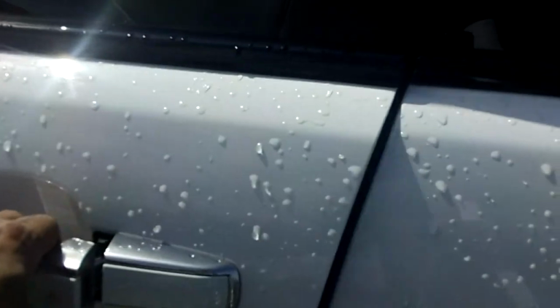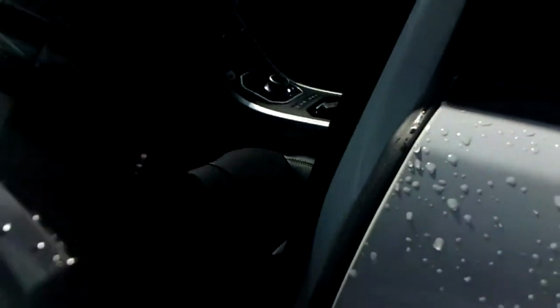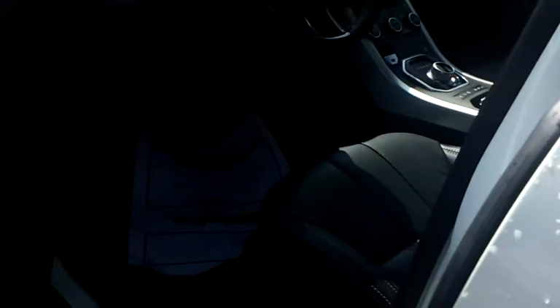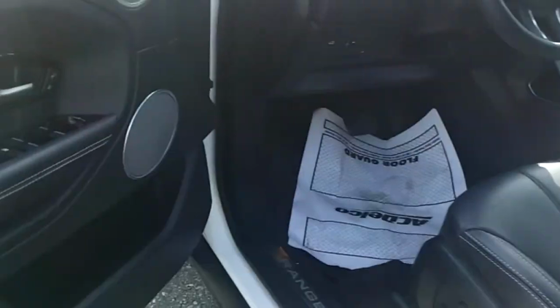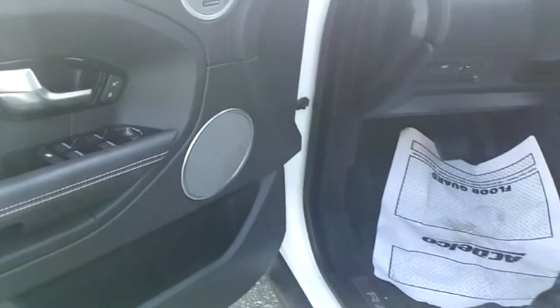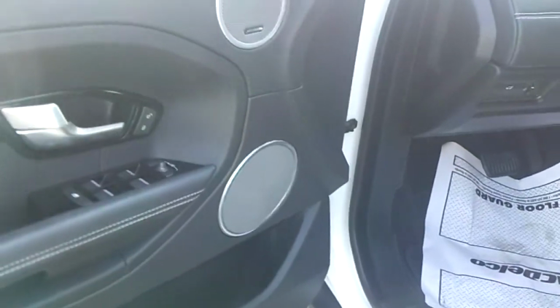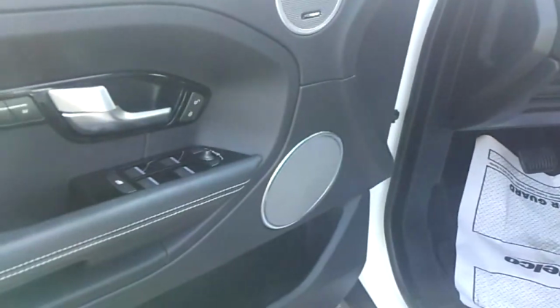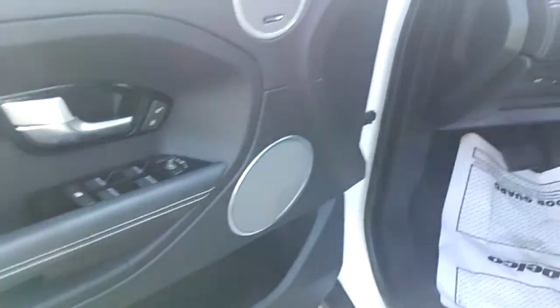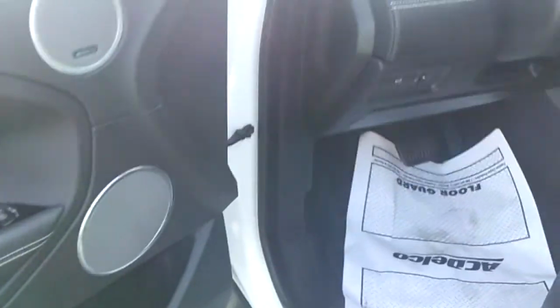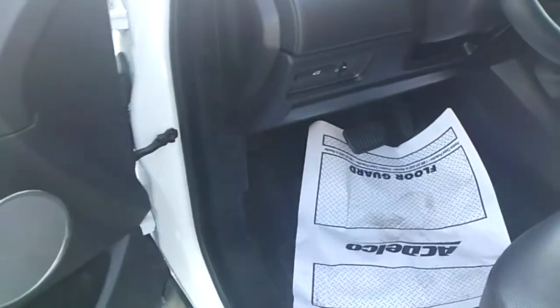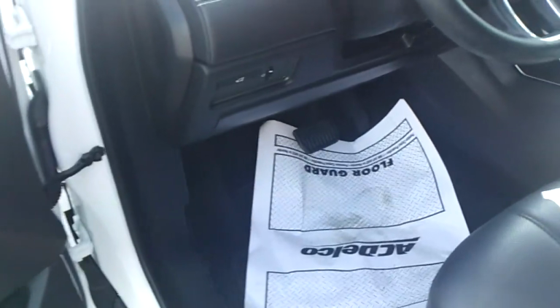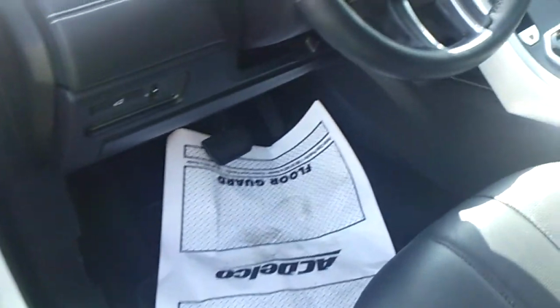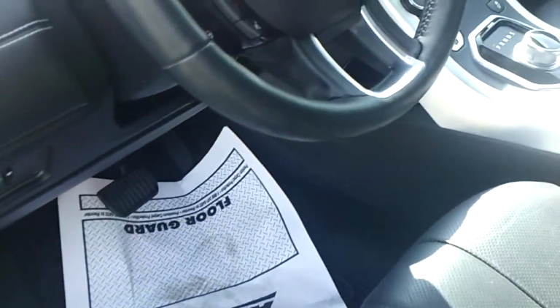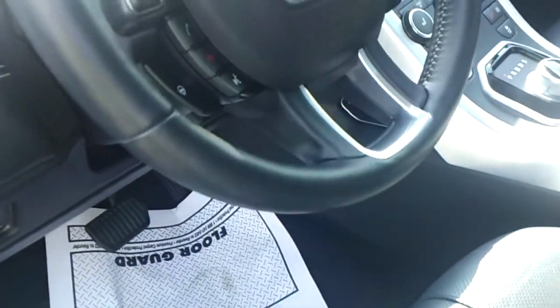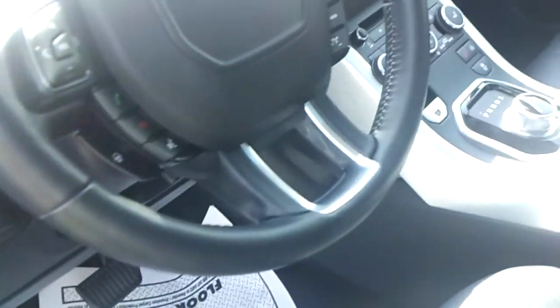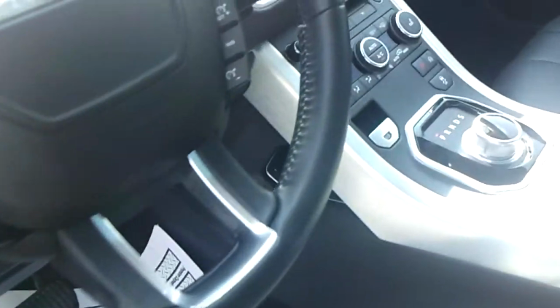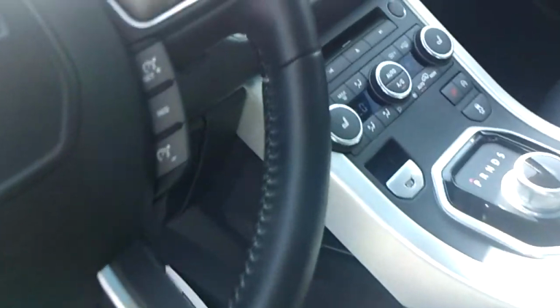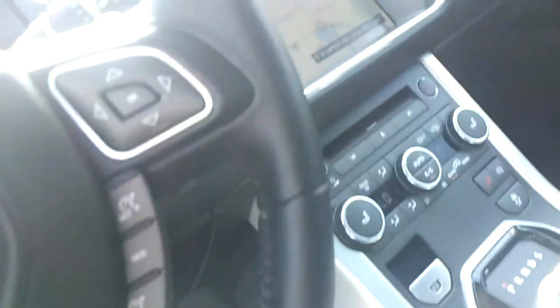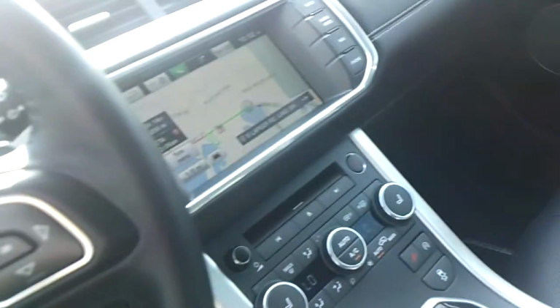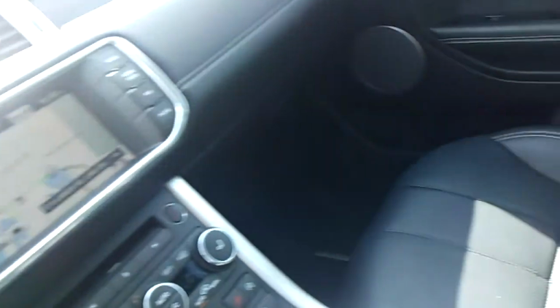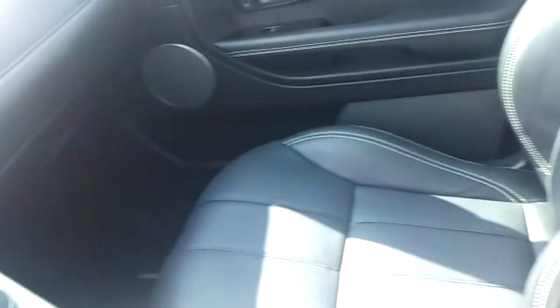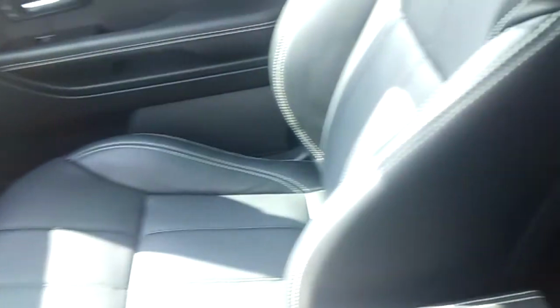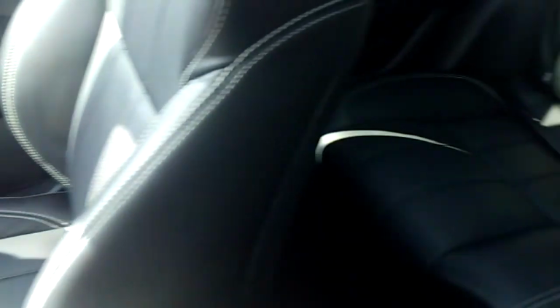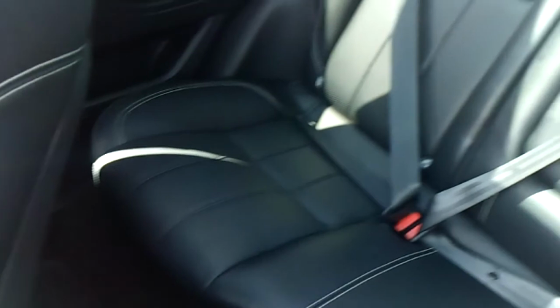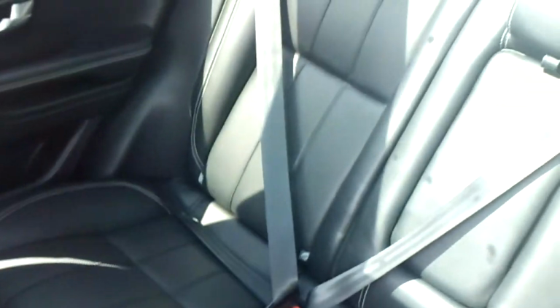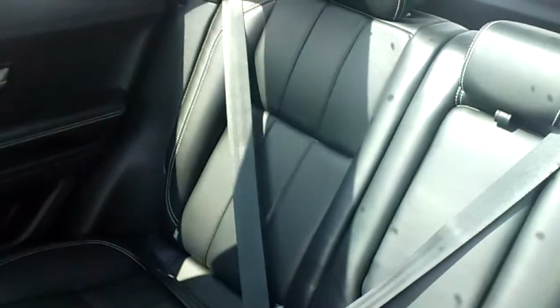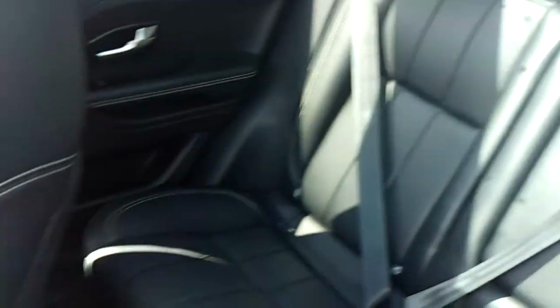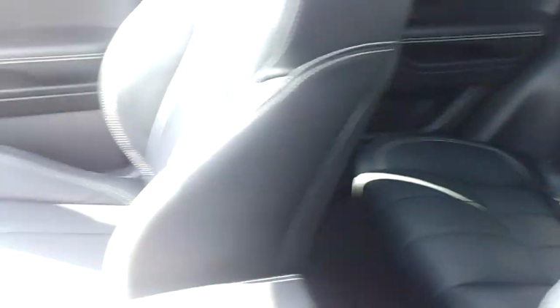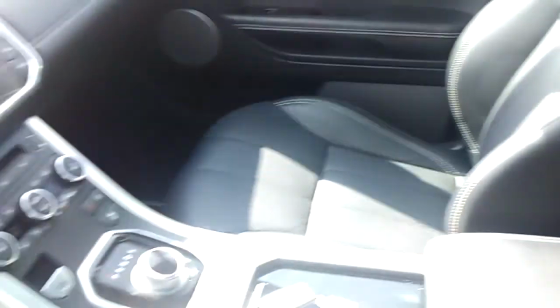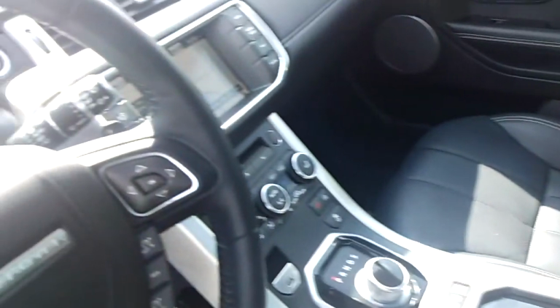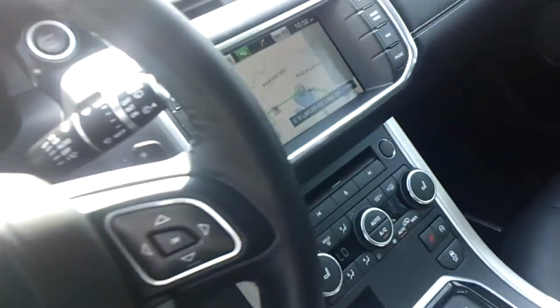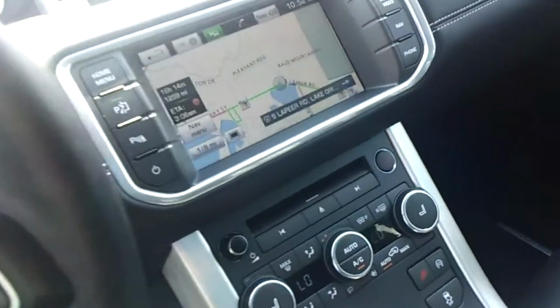Inside, completely loaded with premium sound, navigation, heated and cooled seats, park assist — I mean it's got everything, beautiful.